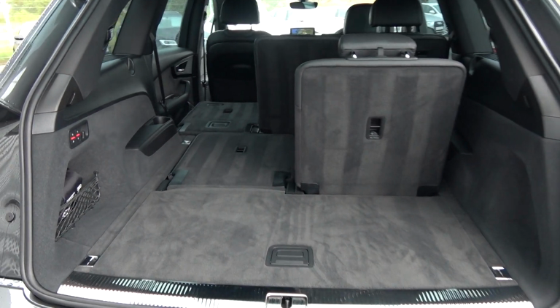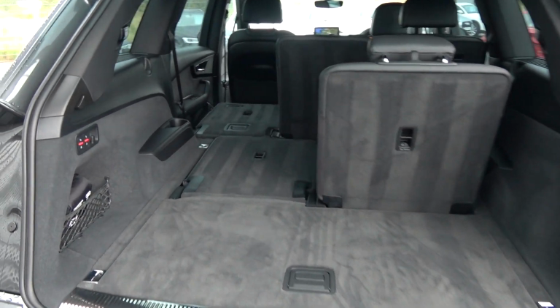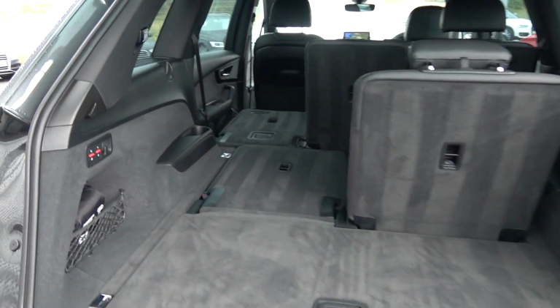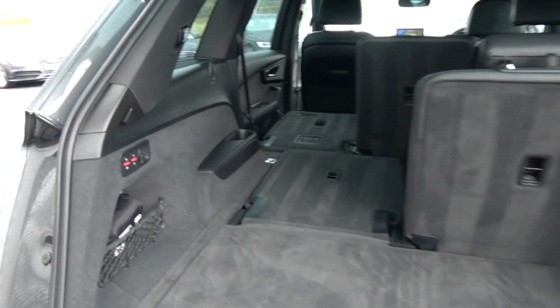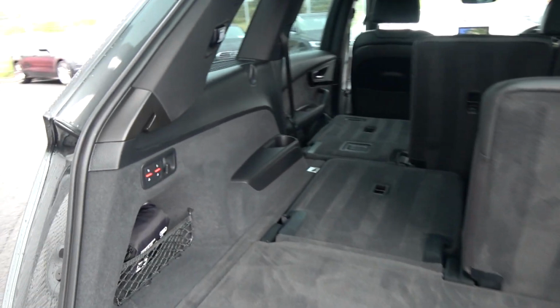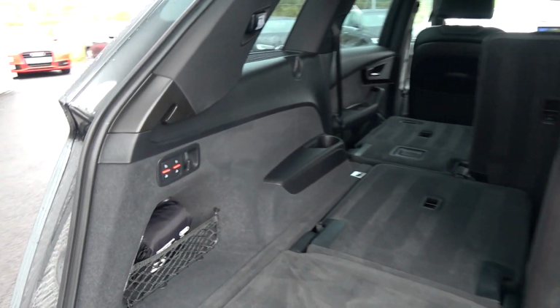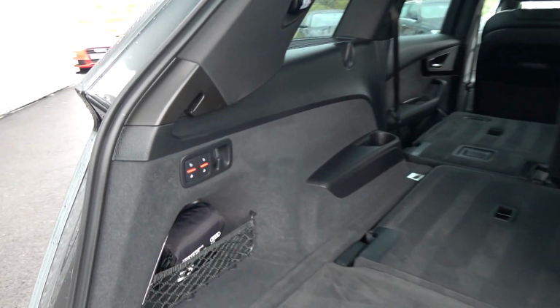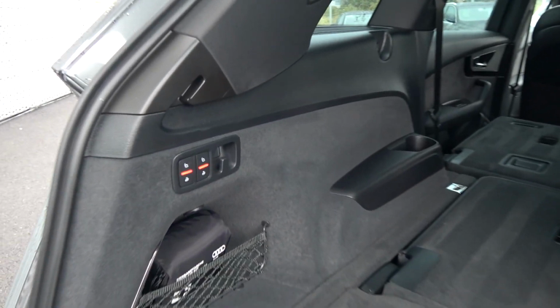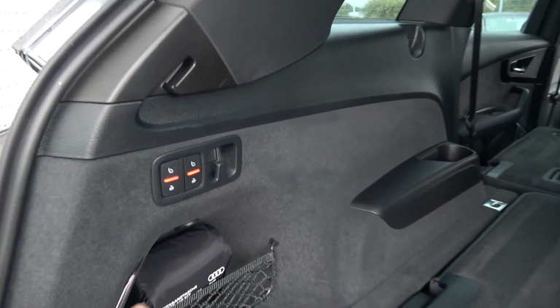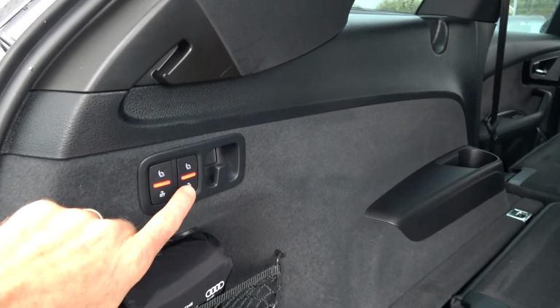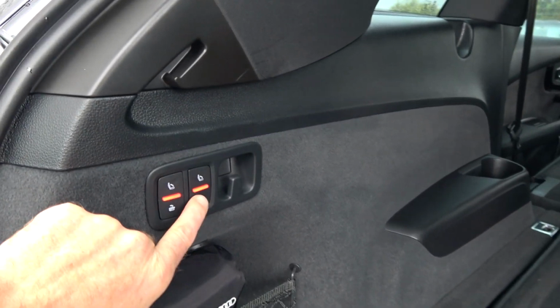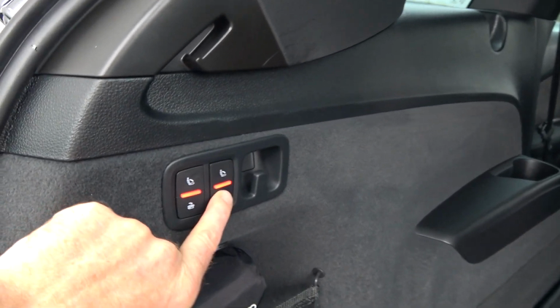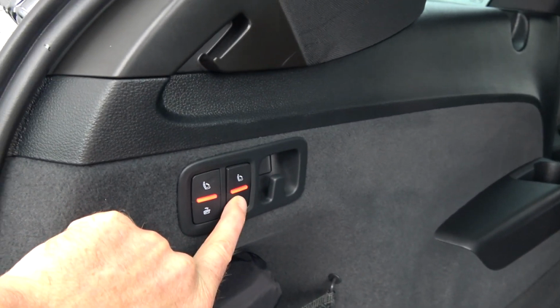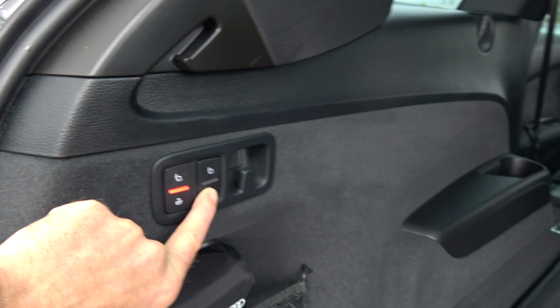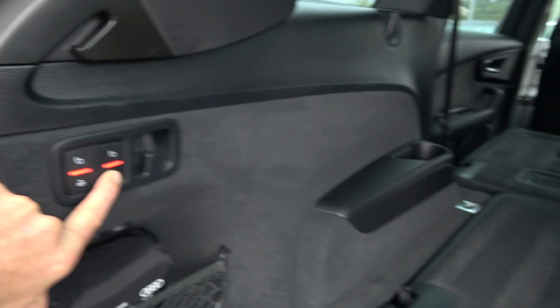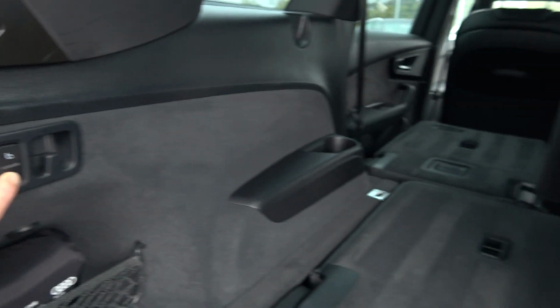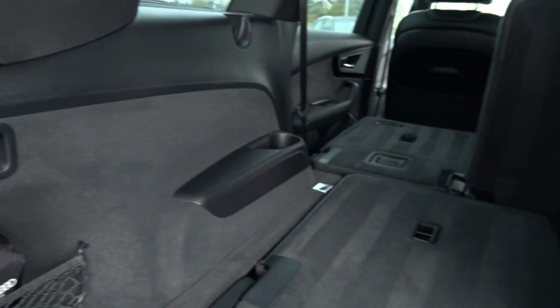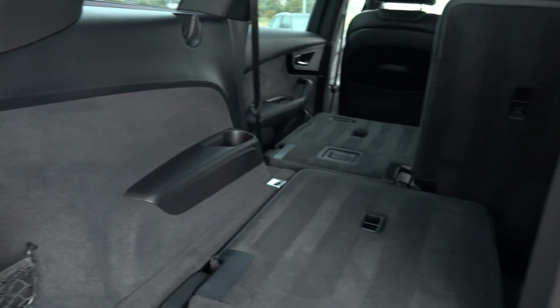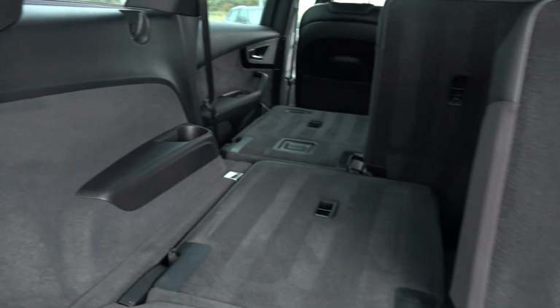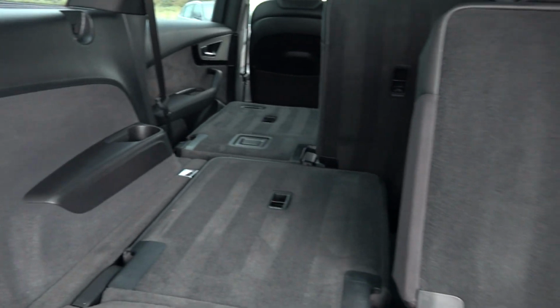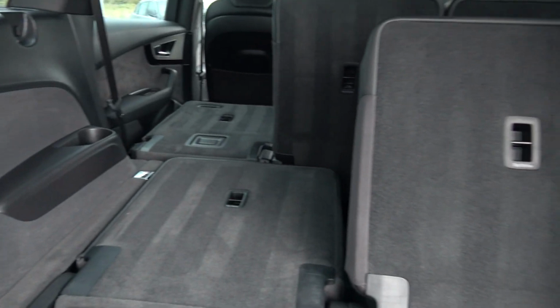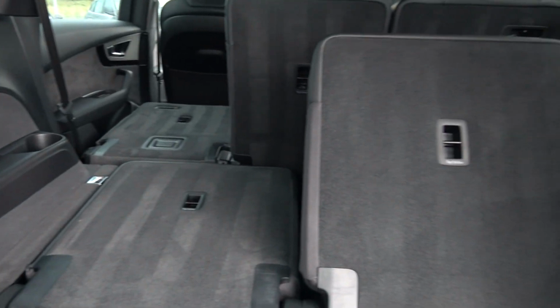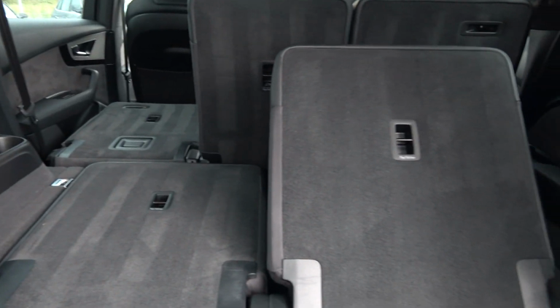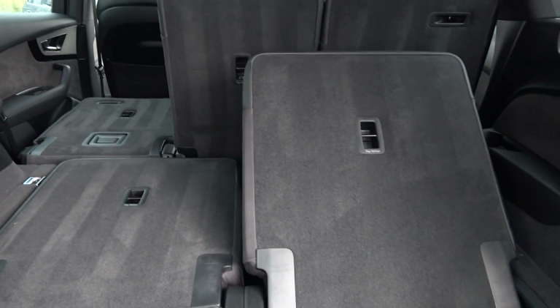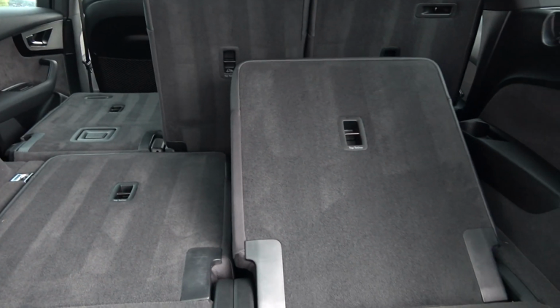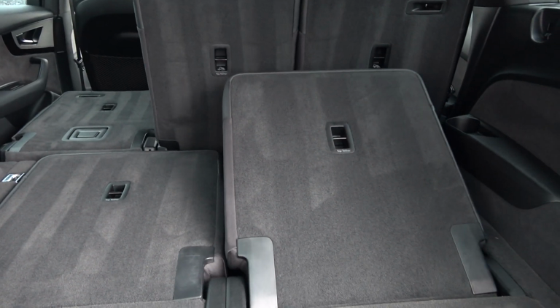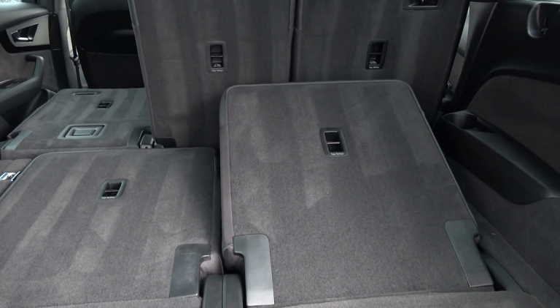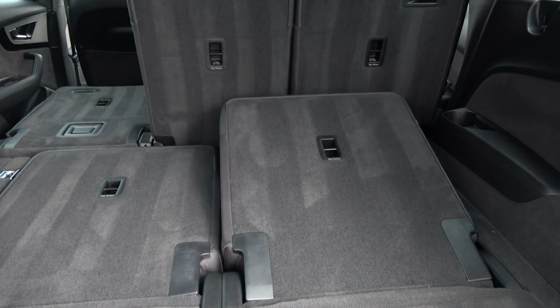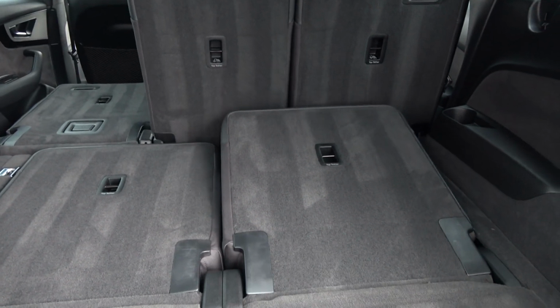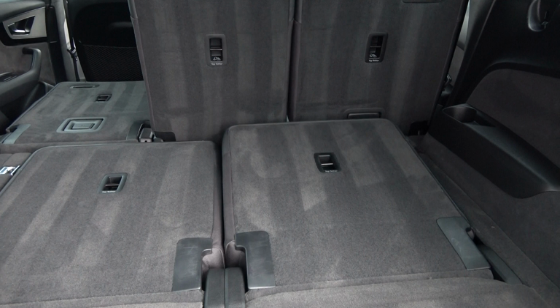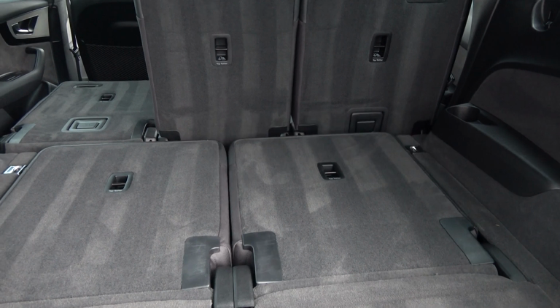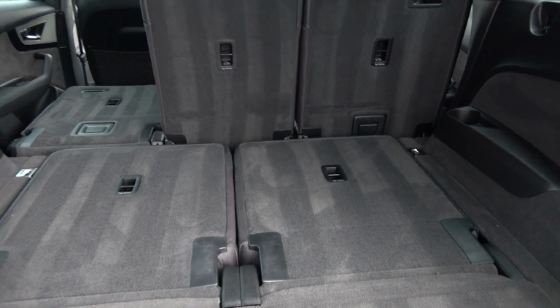We can split and fold your rear seats from the rear, providing you with more boot space should you need it.